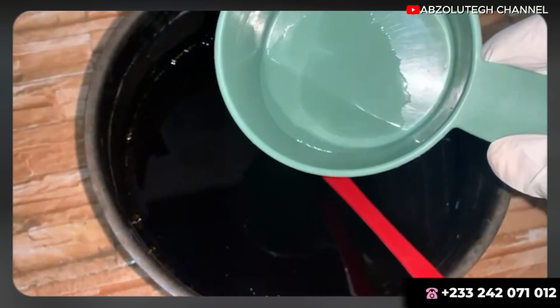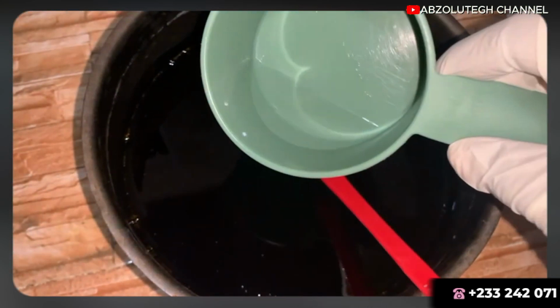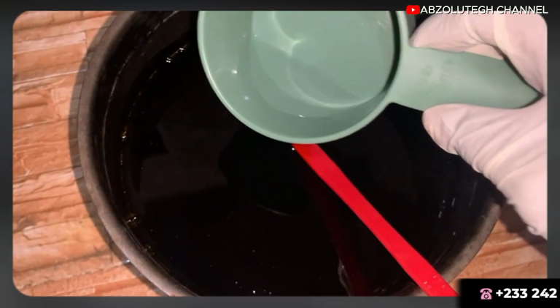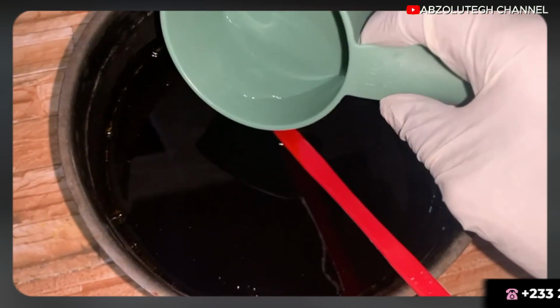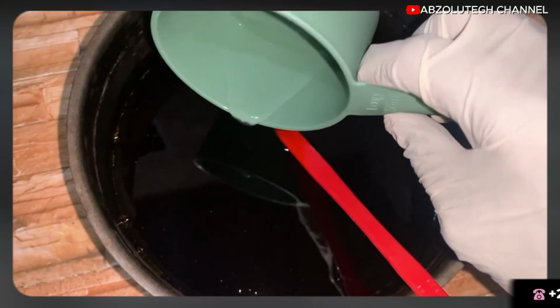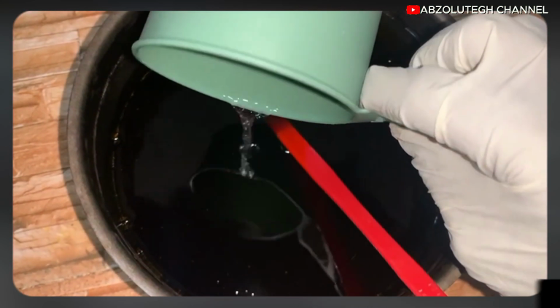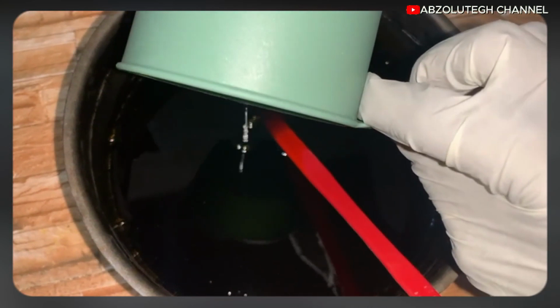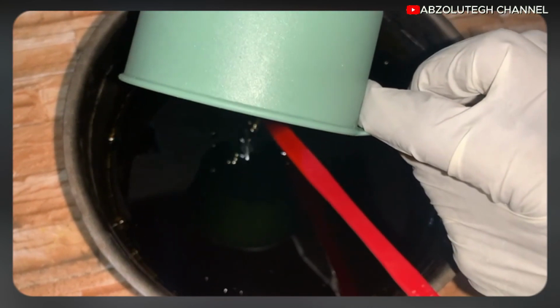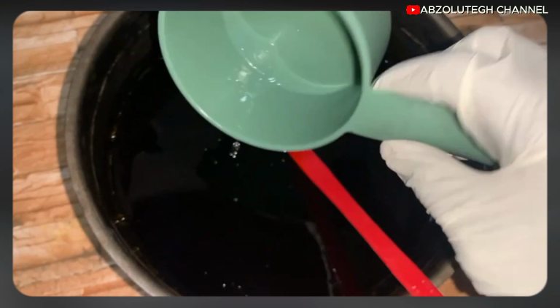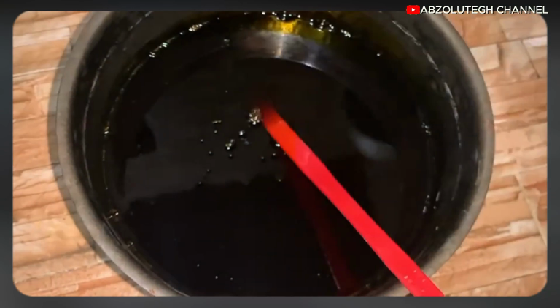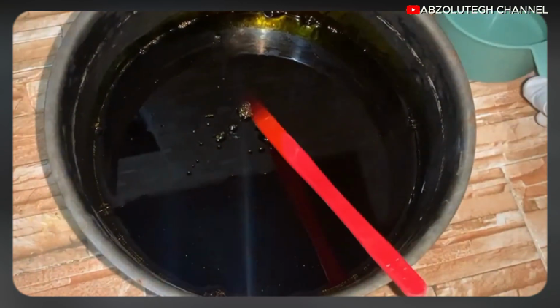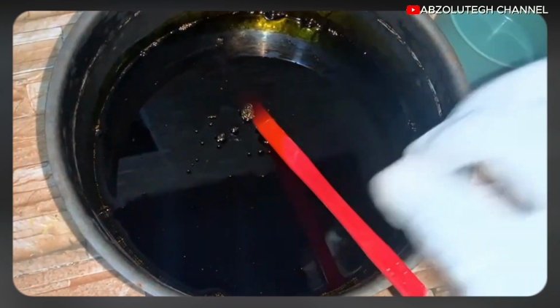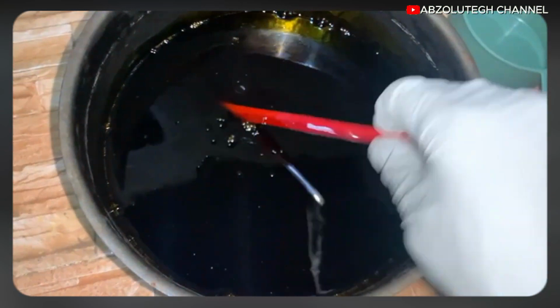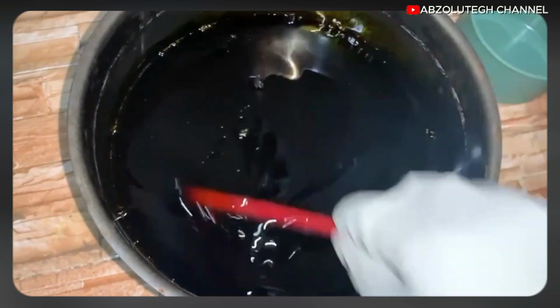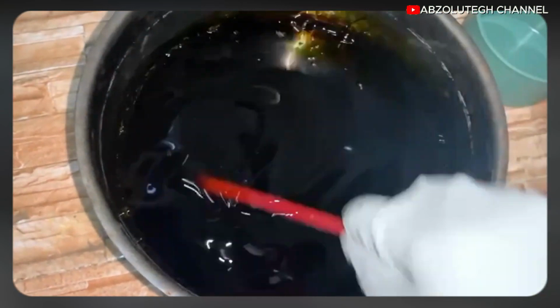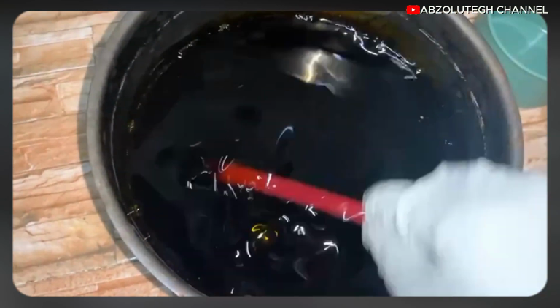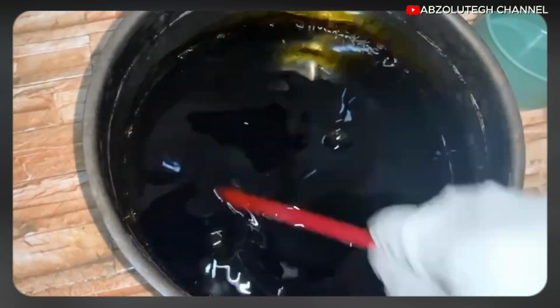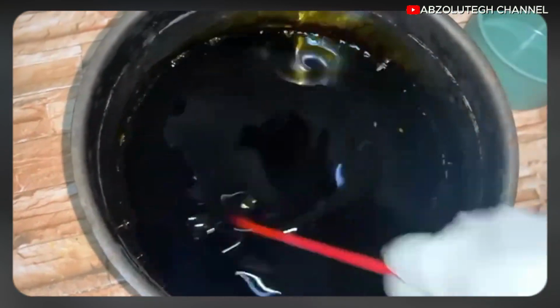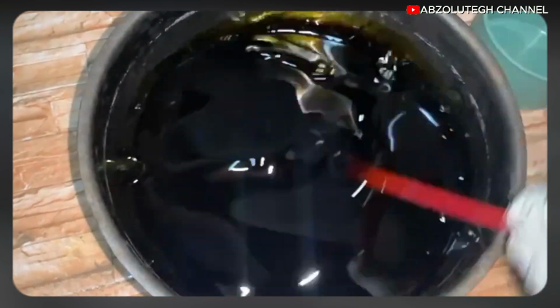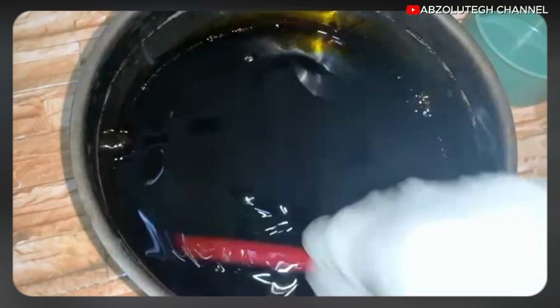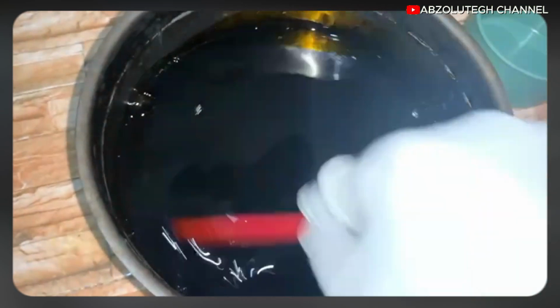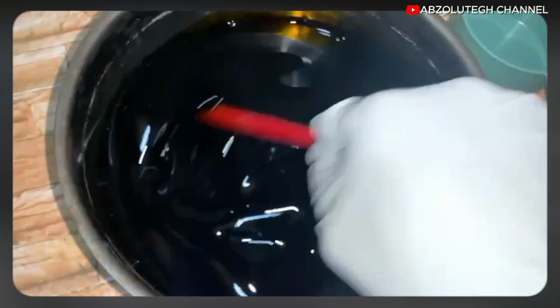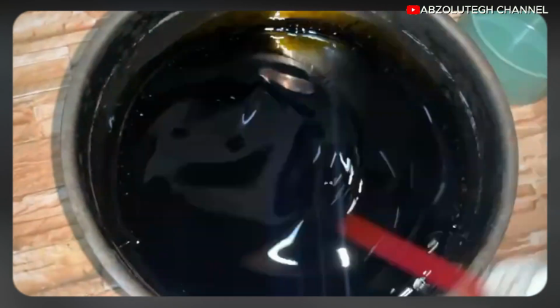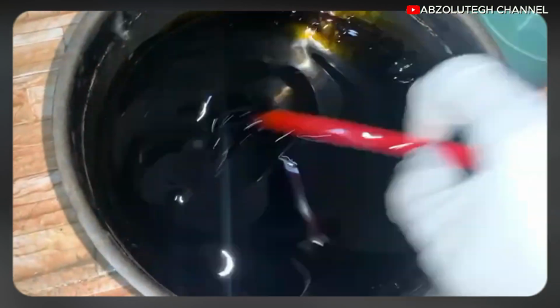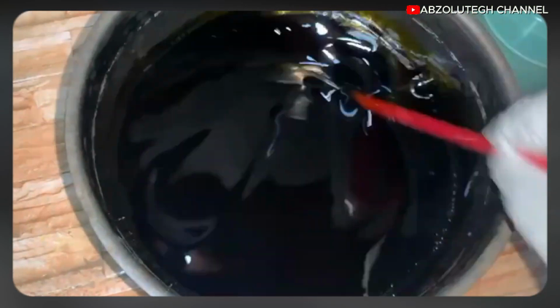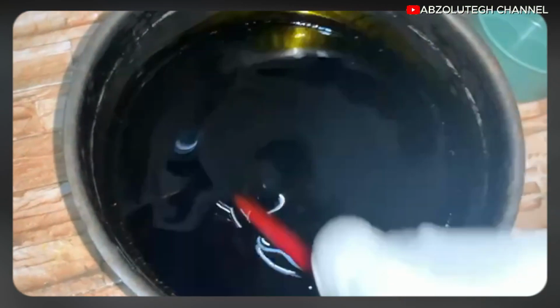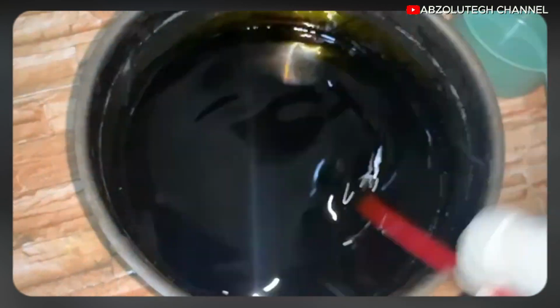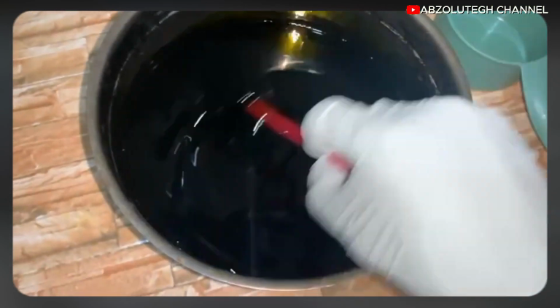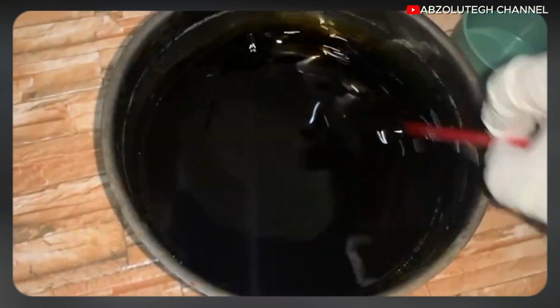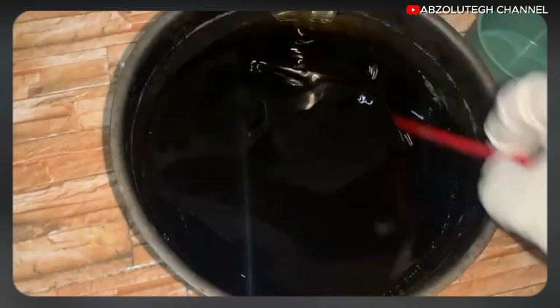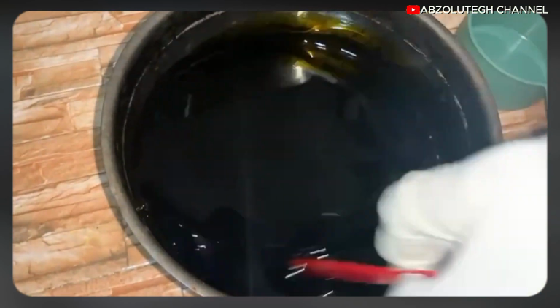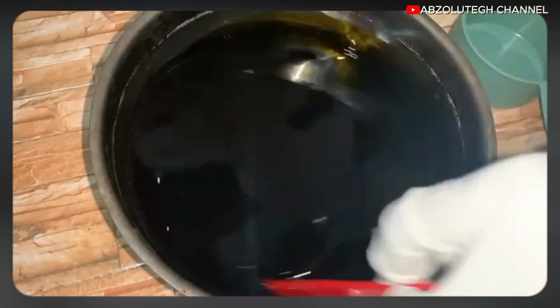After mixing for about 10 minutes, go ahead and add in your hydrogen peroxide. Make sure you stir it very well, just as you see me doing in the video.